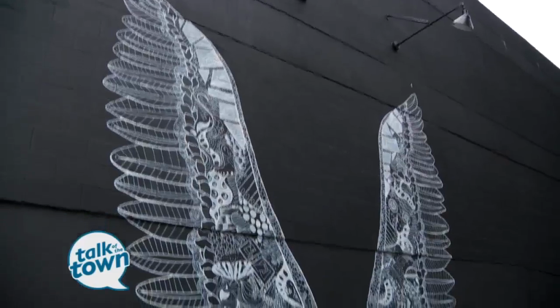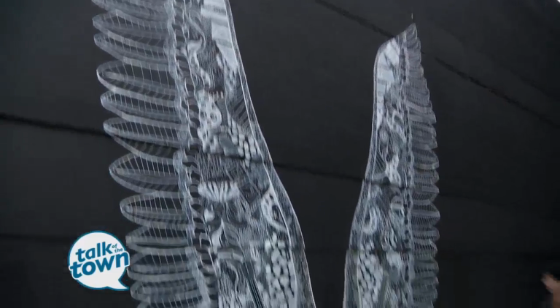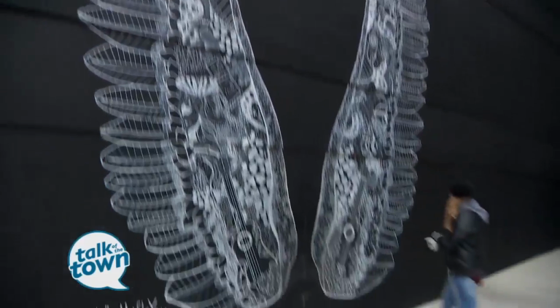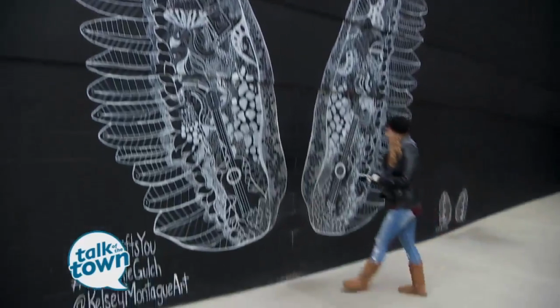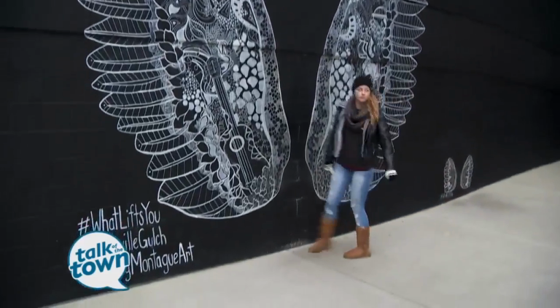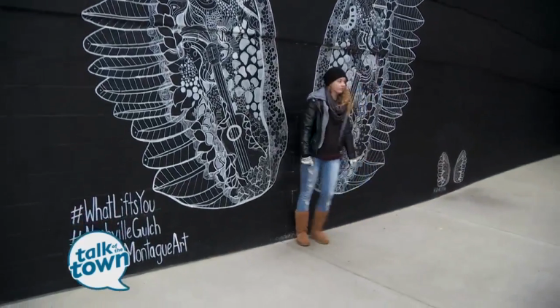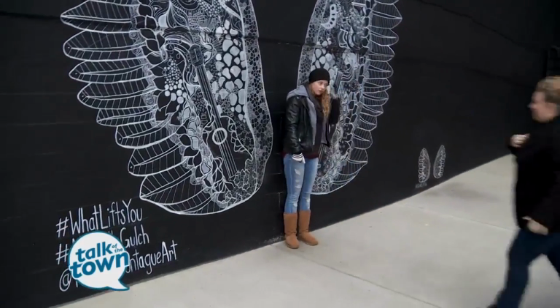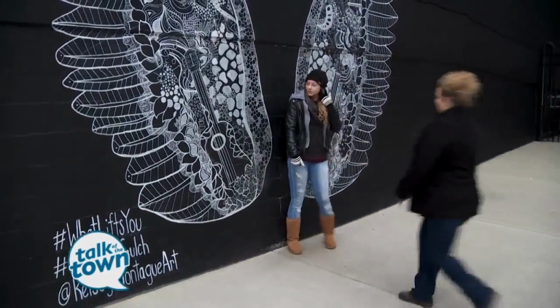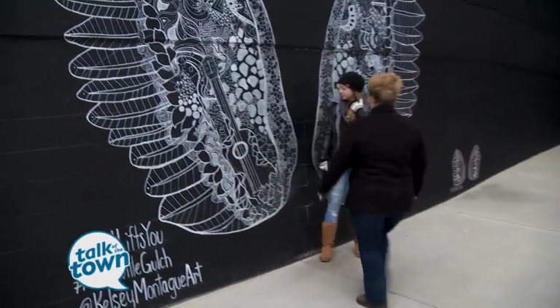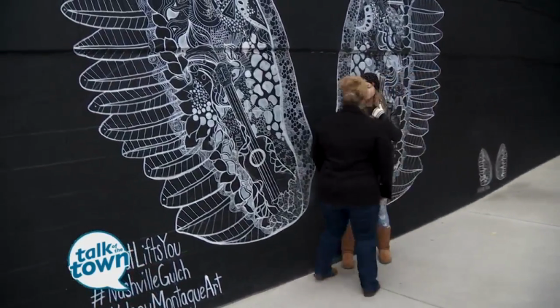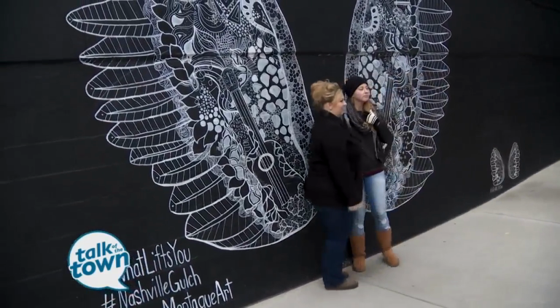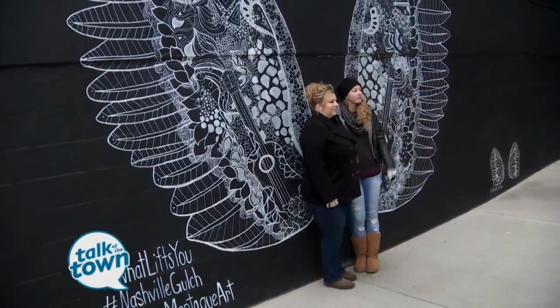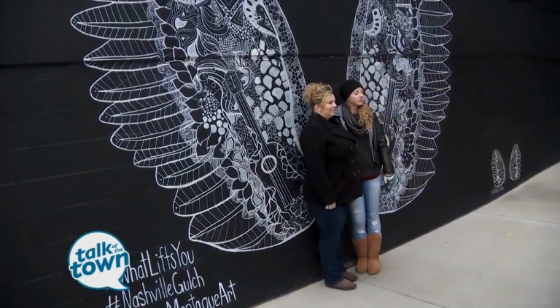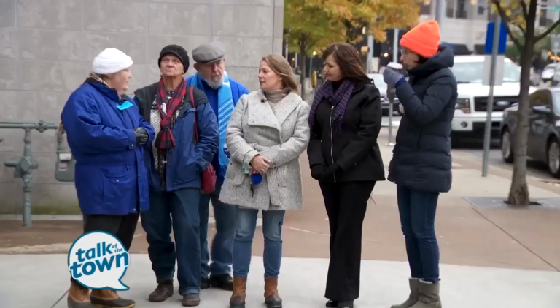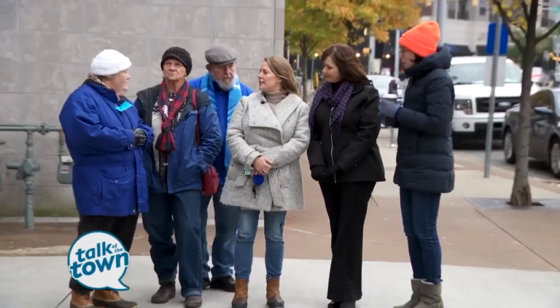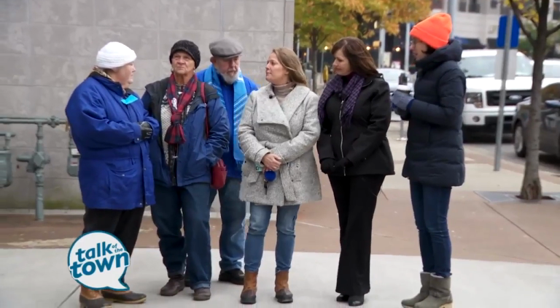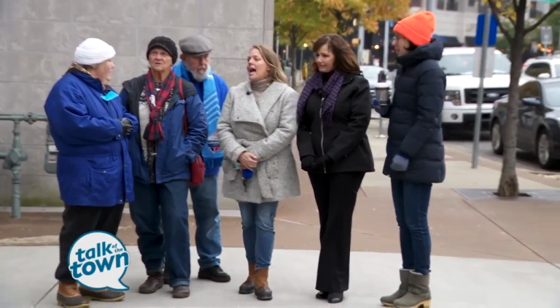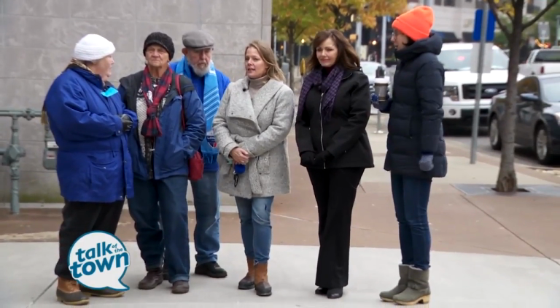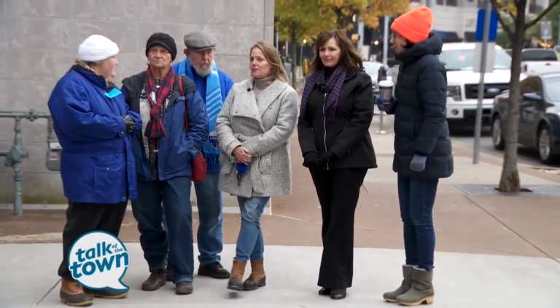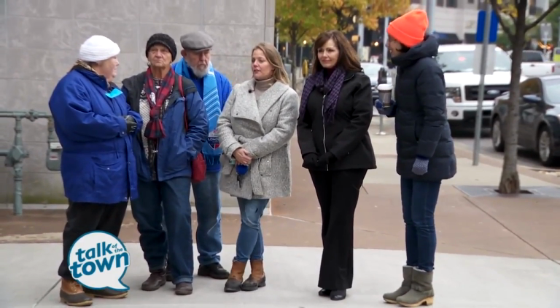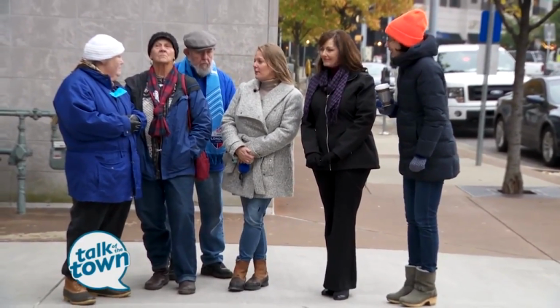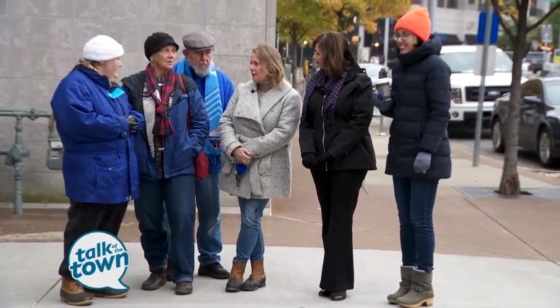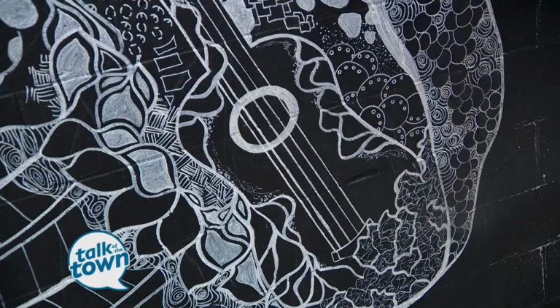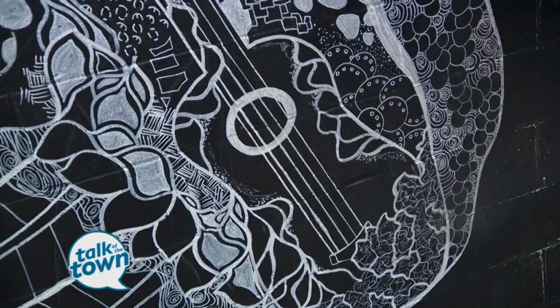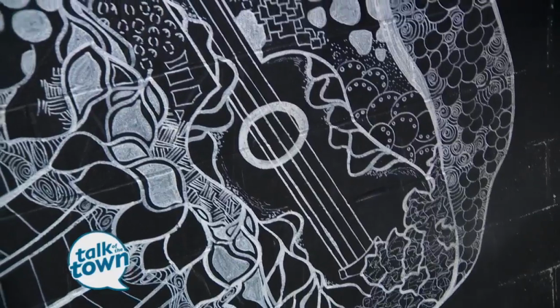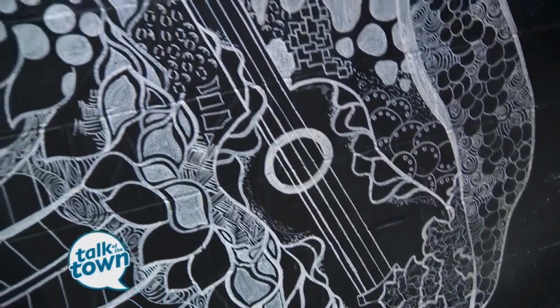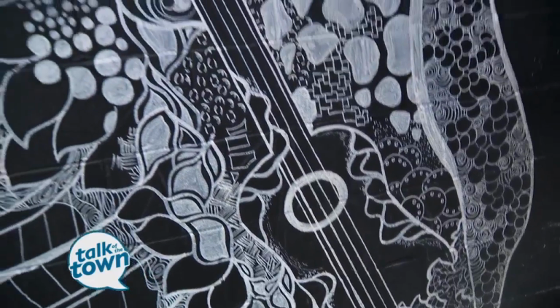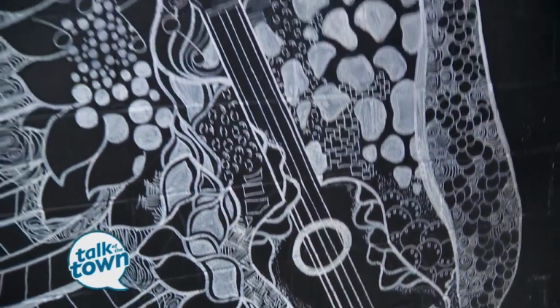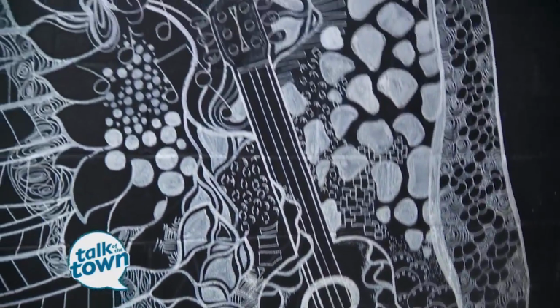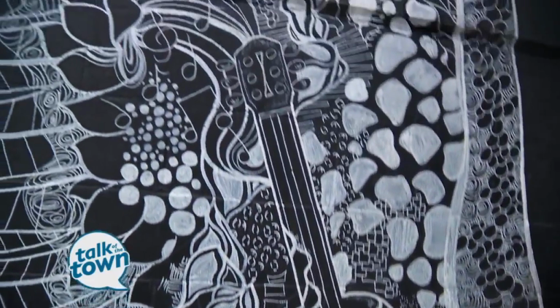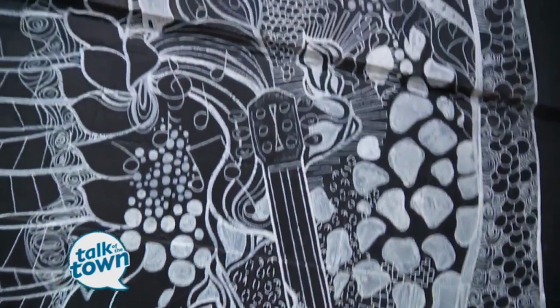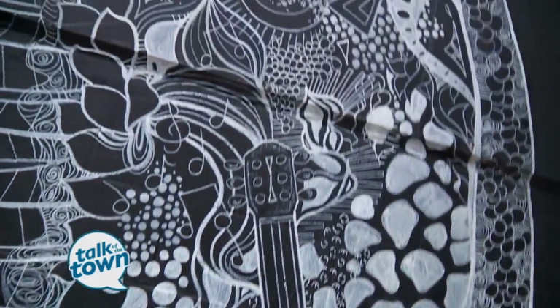What started the wing sensation is that Kelsey Montague painted a set in New York City and Taylor Swift stood in front of them and they went viral. So she made this one with symbols to represent Nashville.